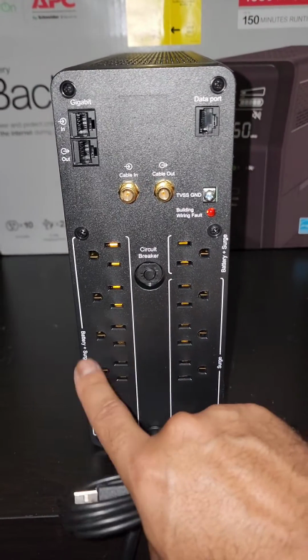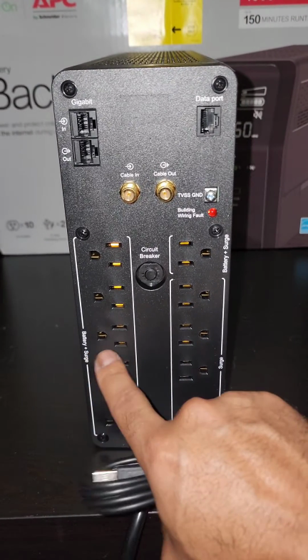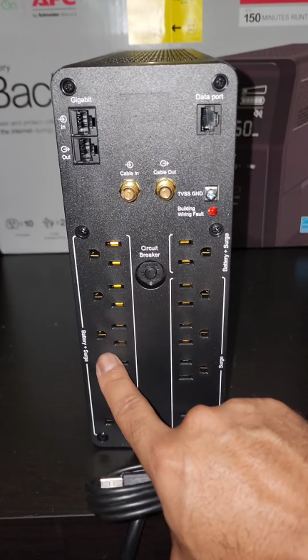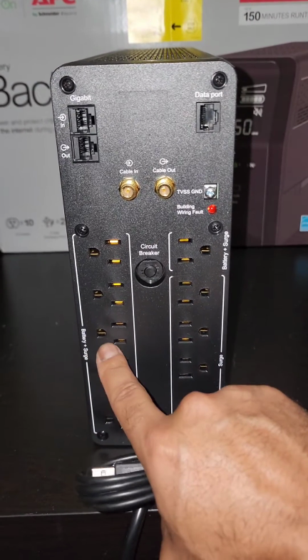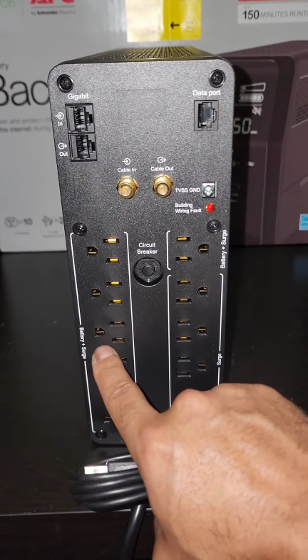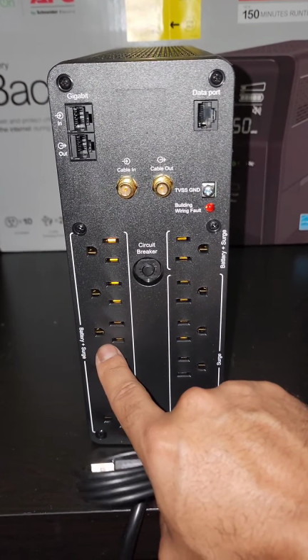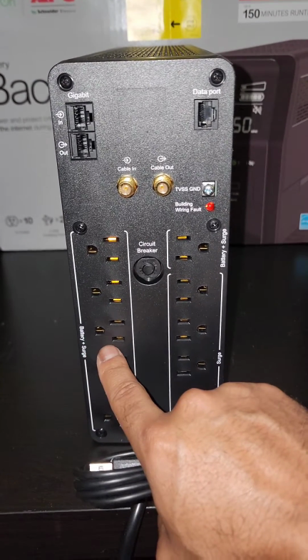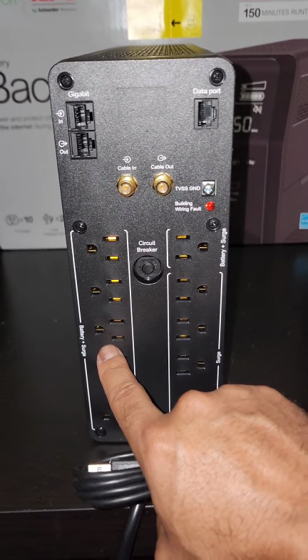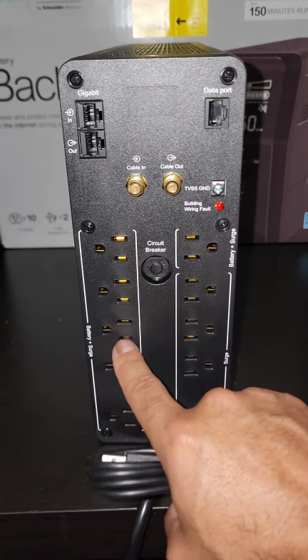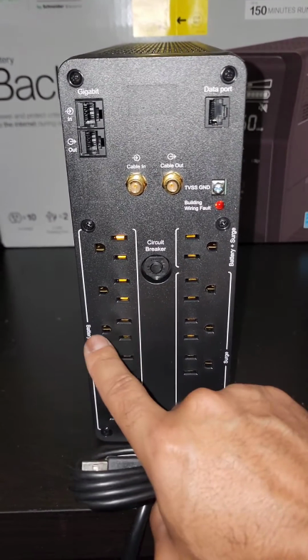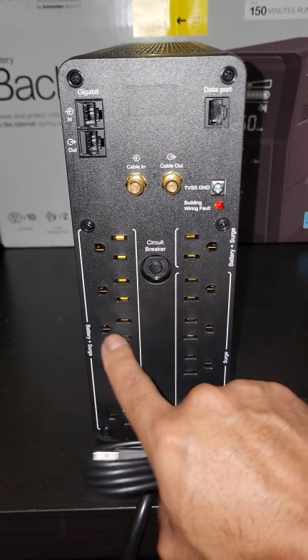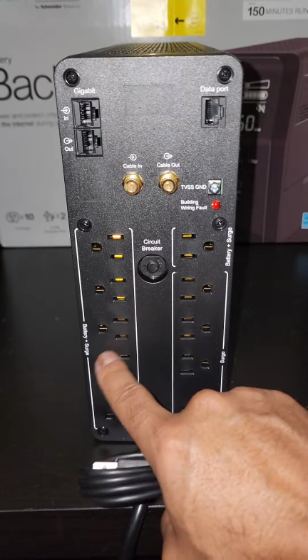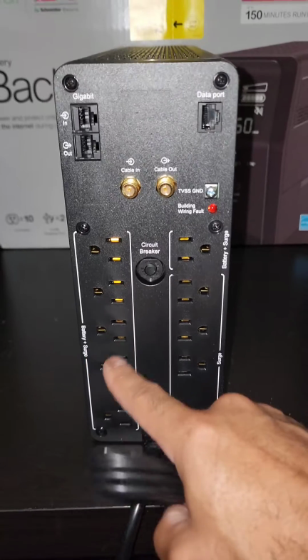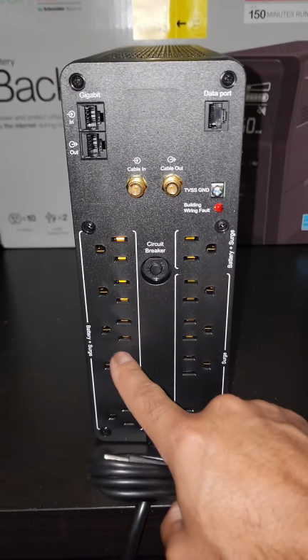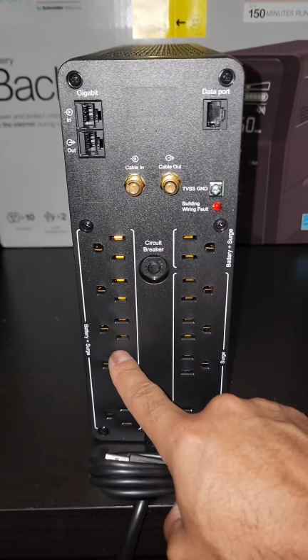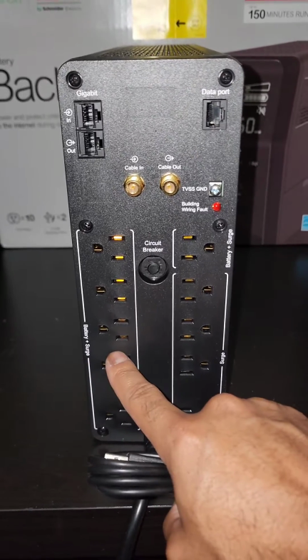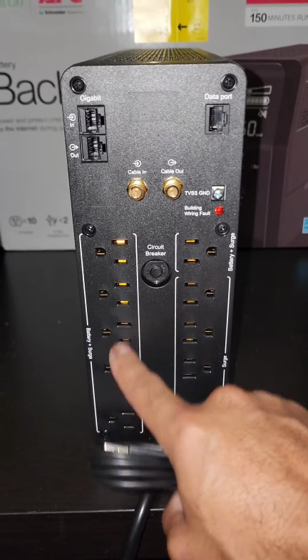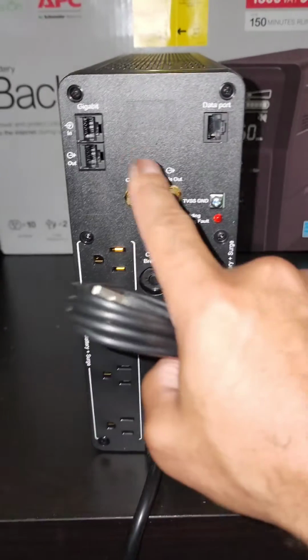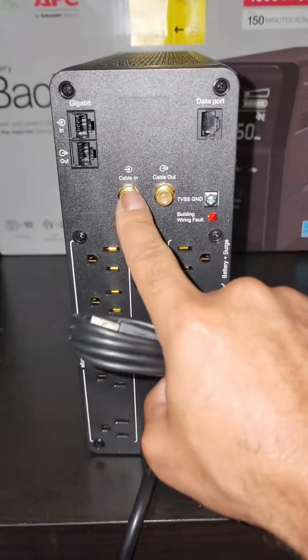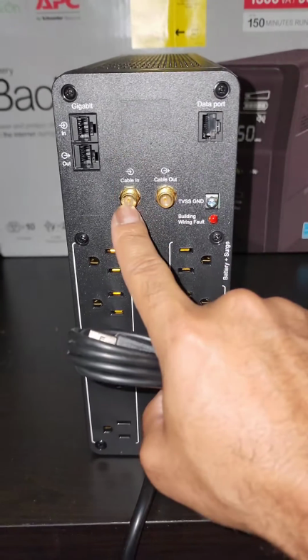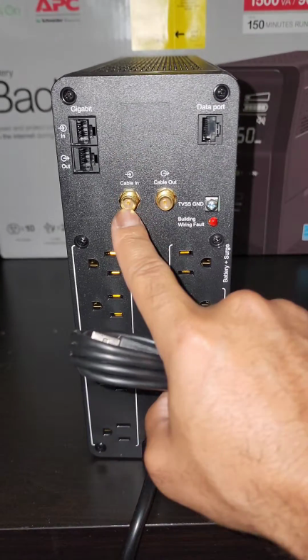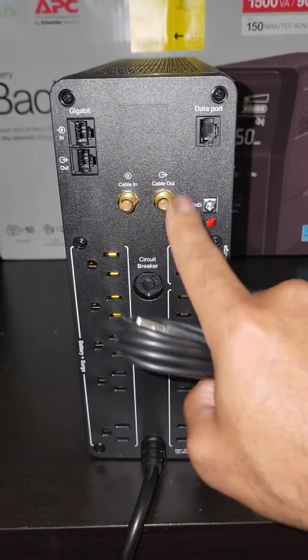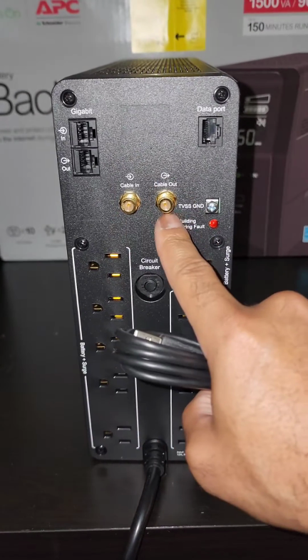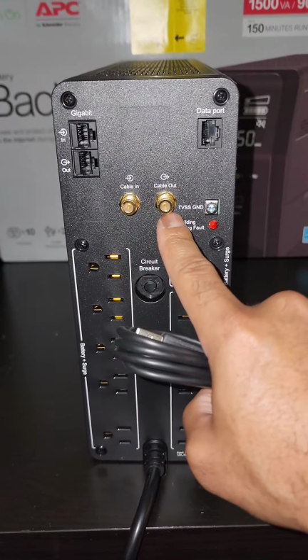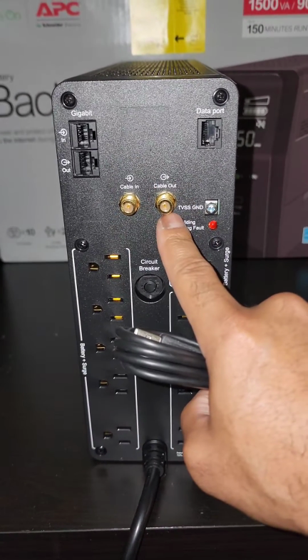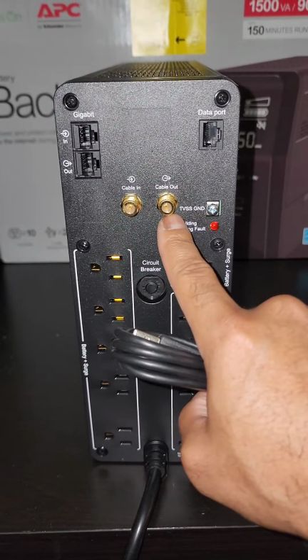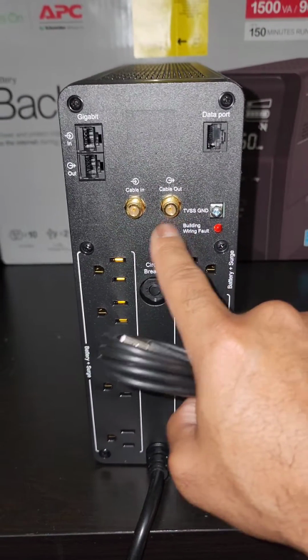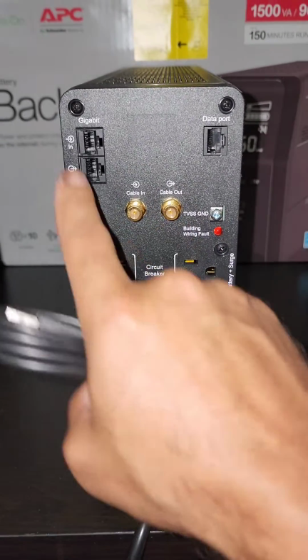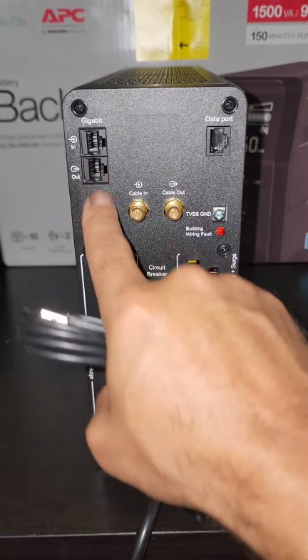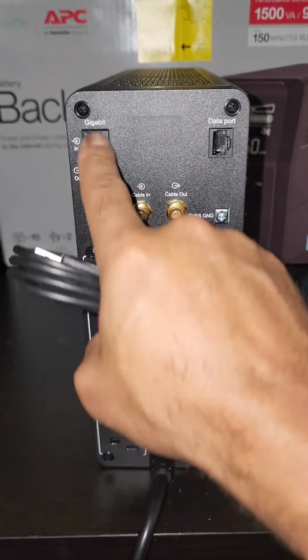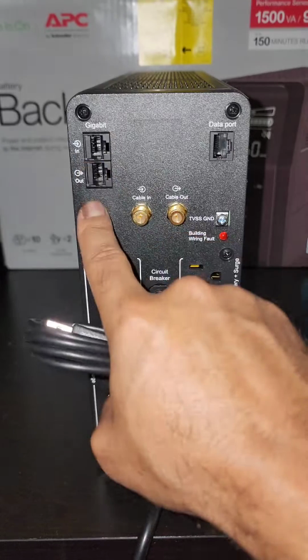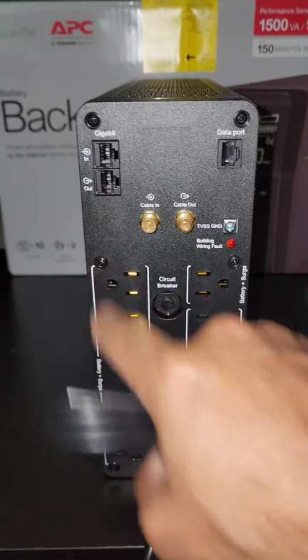Sometimes I'll put an extra lamp over here as well, so if the power does go out I have extra lights. You can also protect your cable and of course your Ethernet.